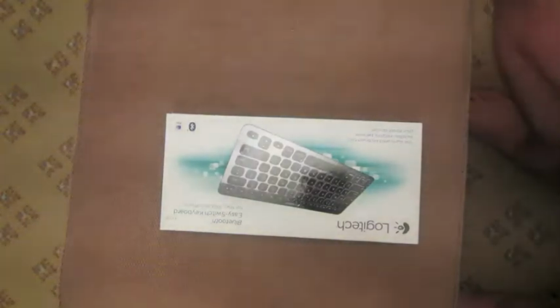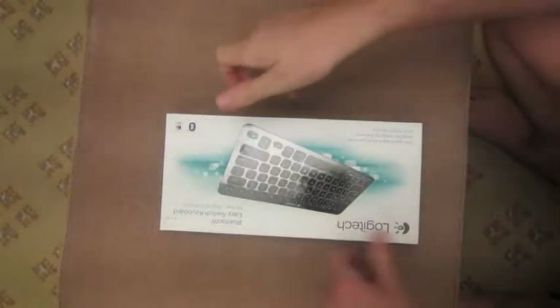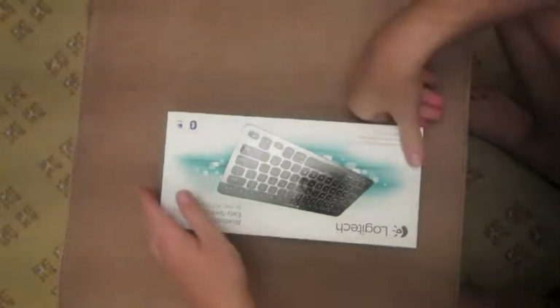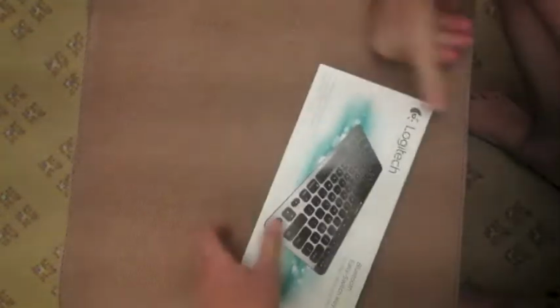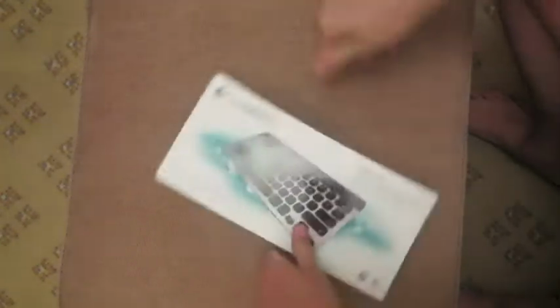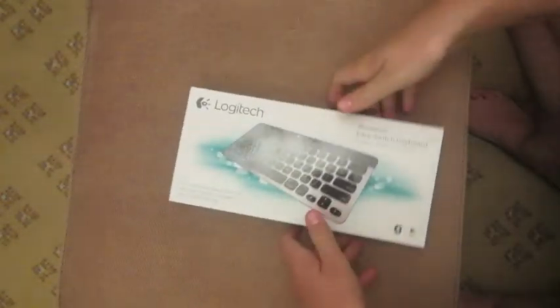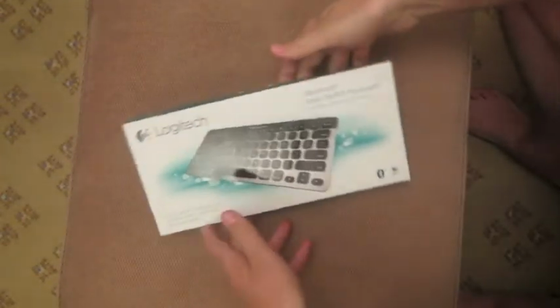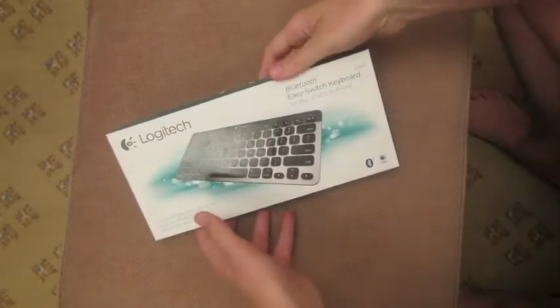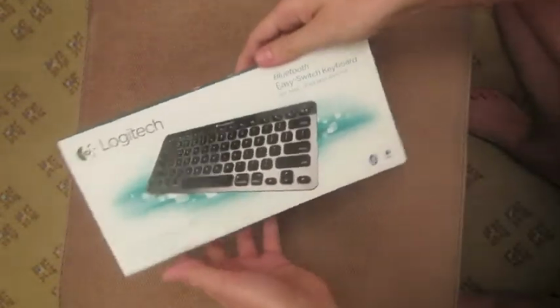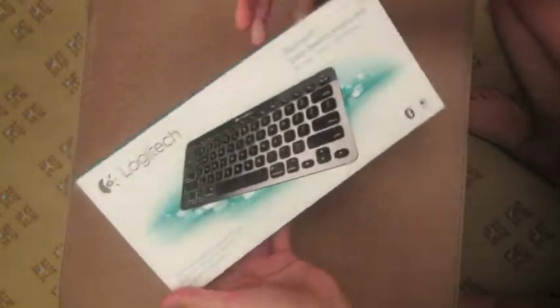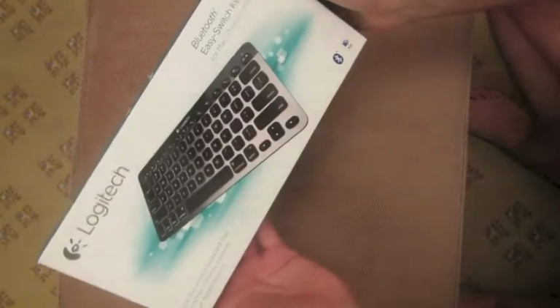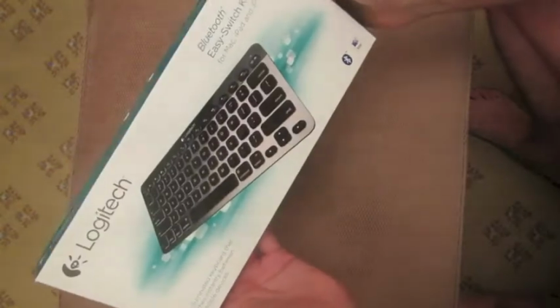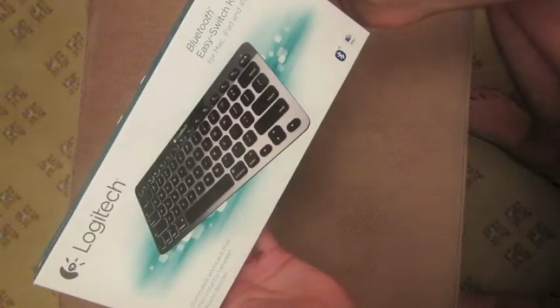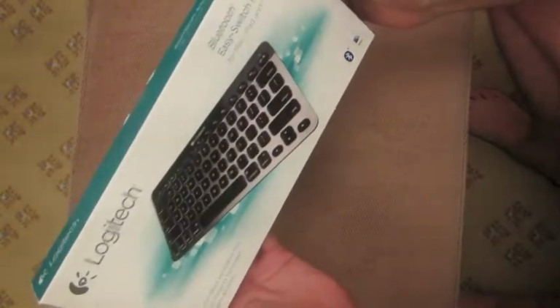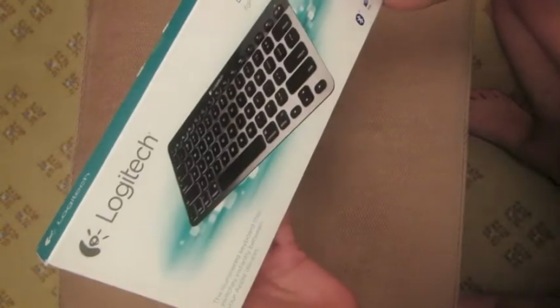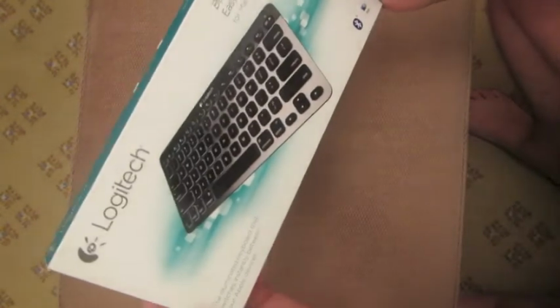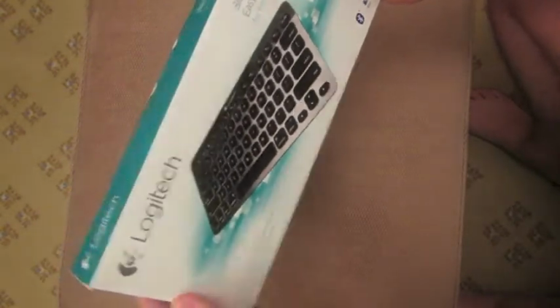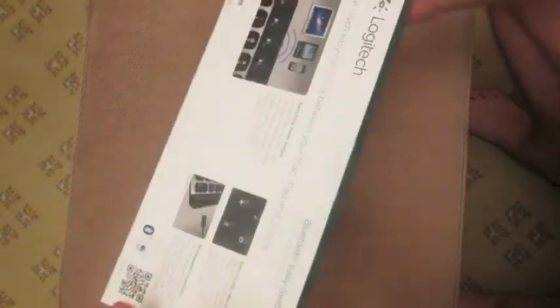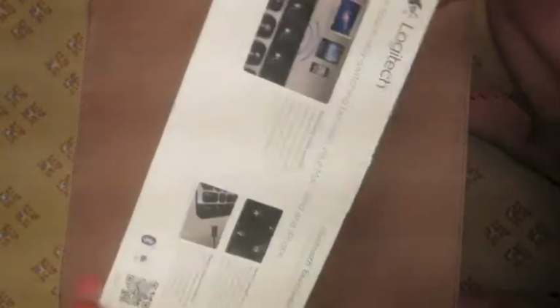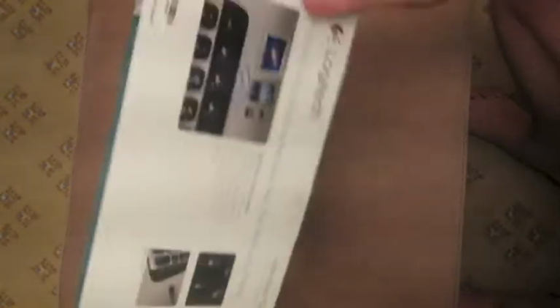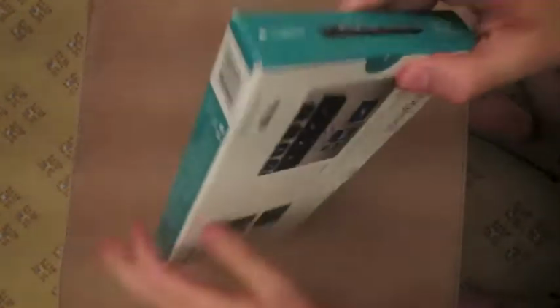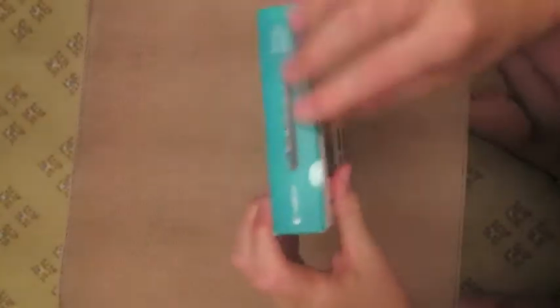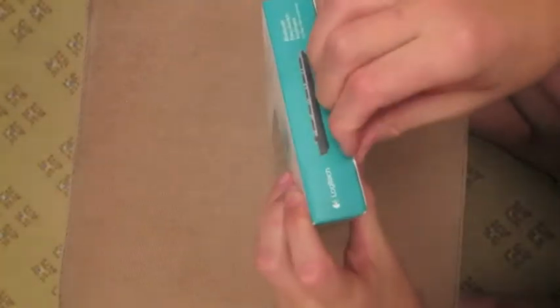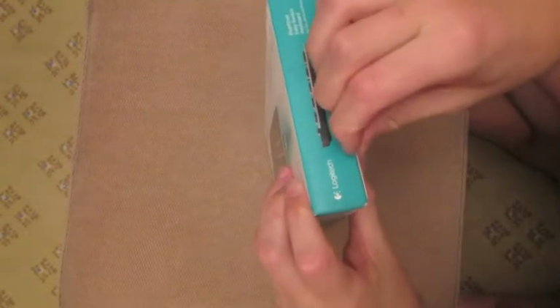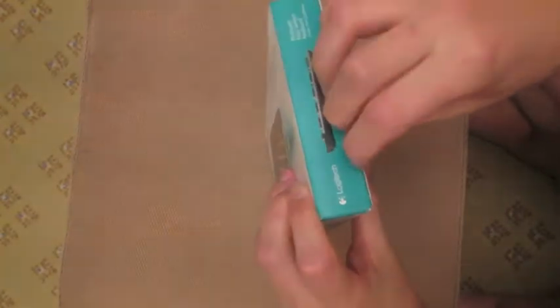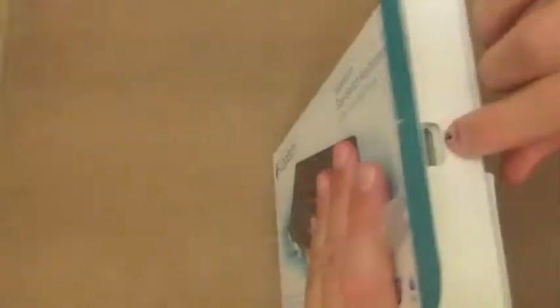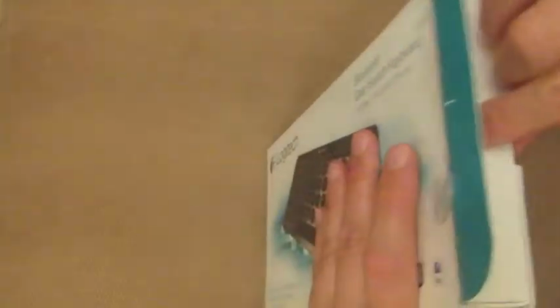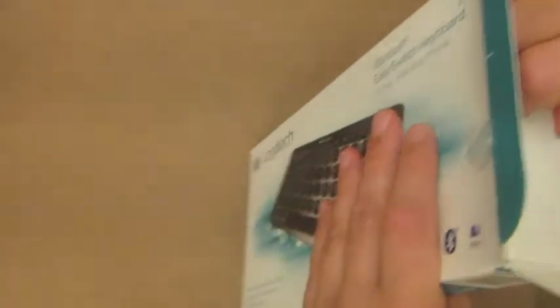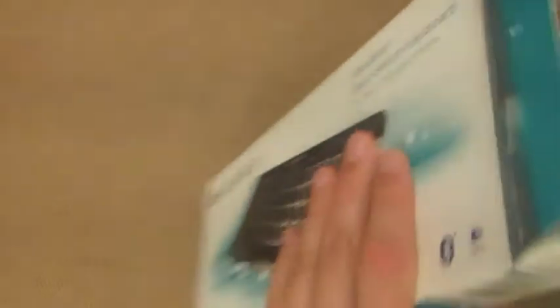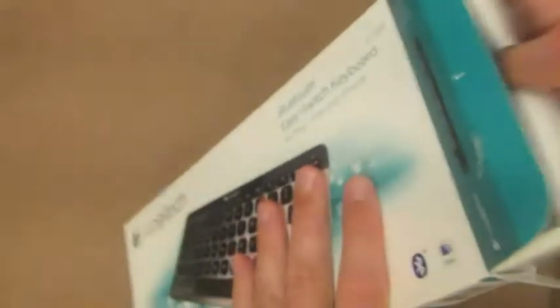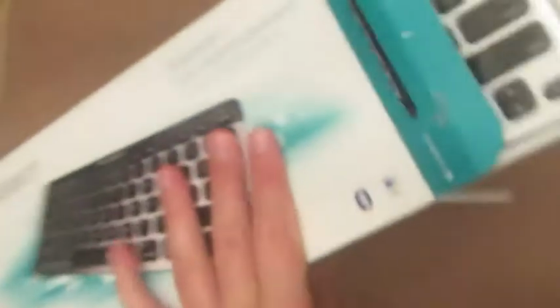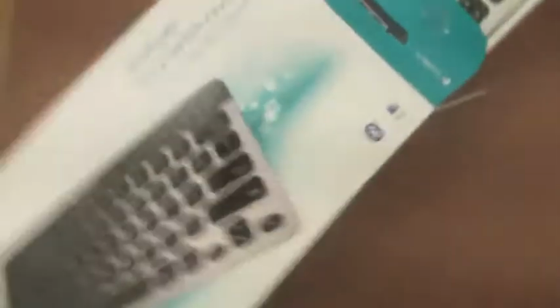Hey YouTube, just picked up the new Logitech Bluetooth EZ-Switch keyboard for Mac OS. Just went down to my local retailer. Just opening up the box here.